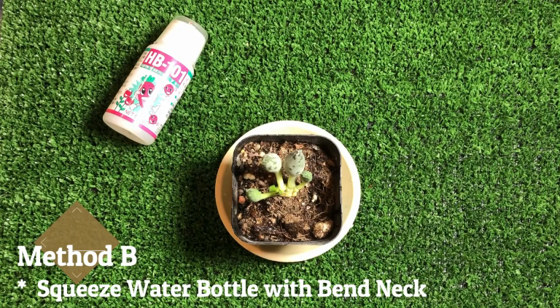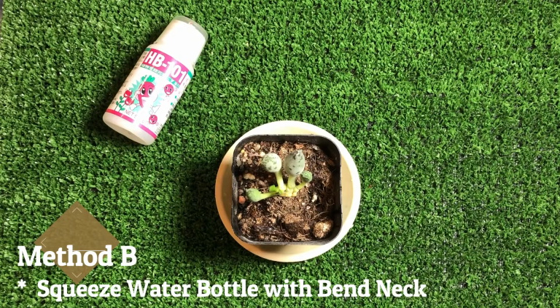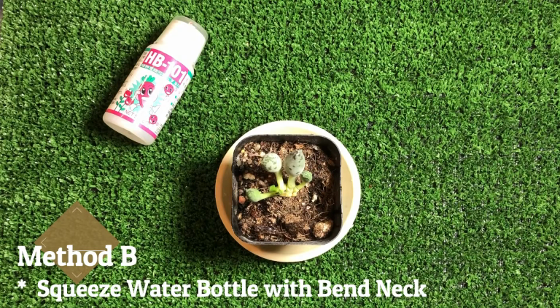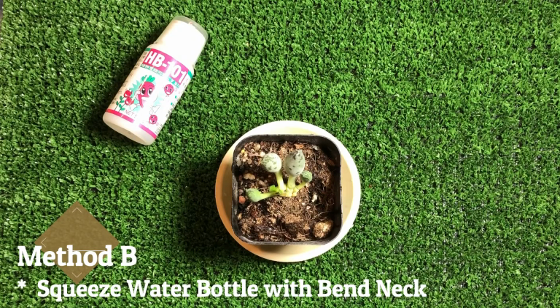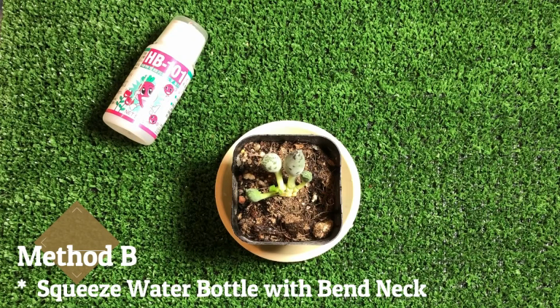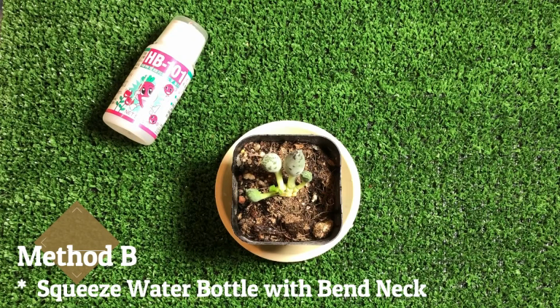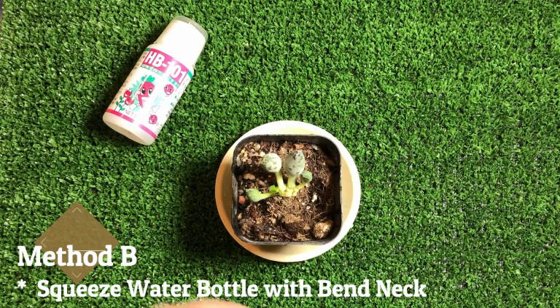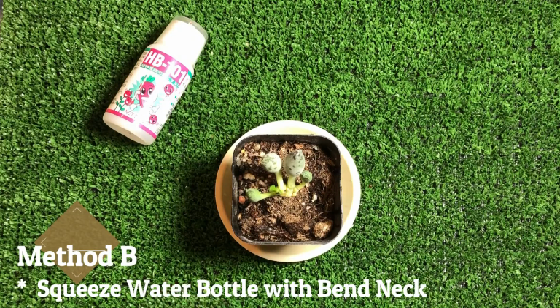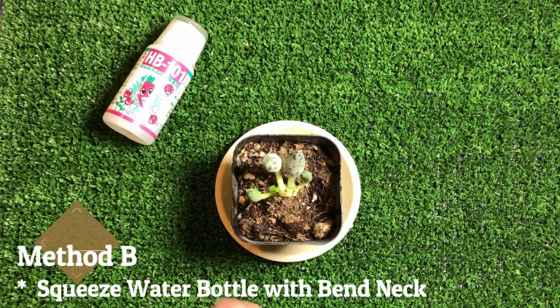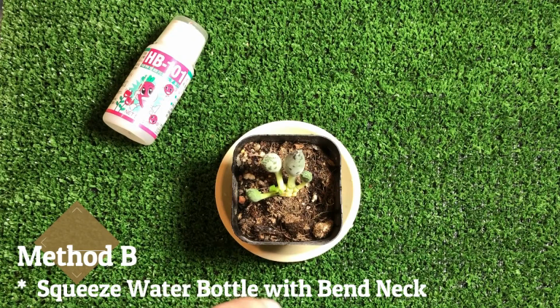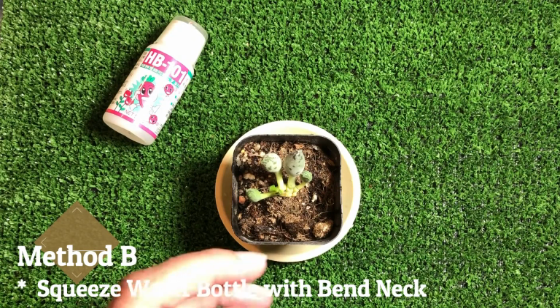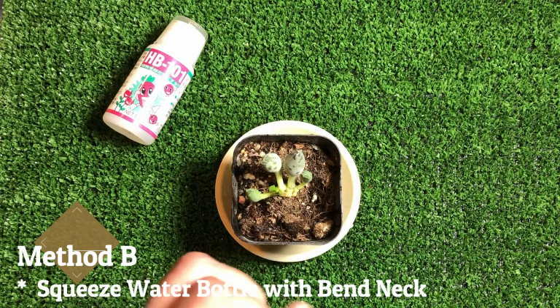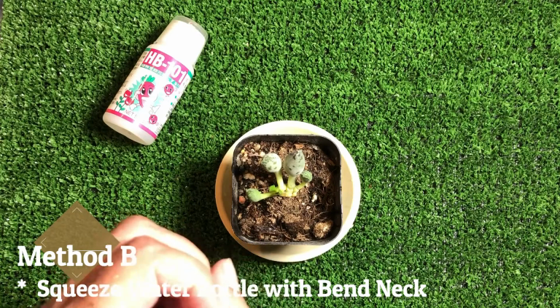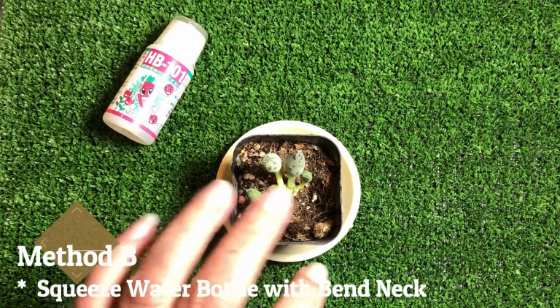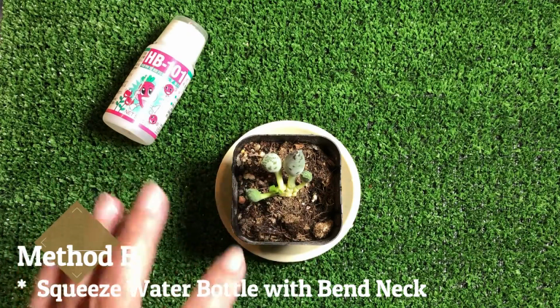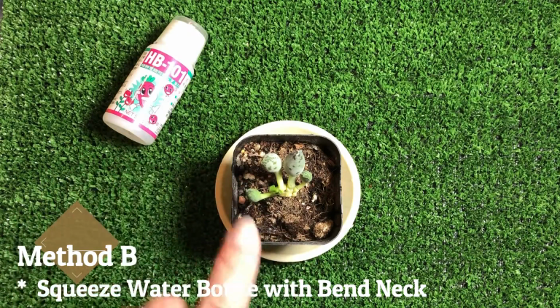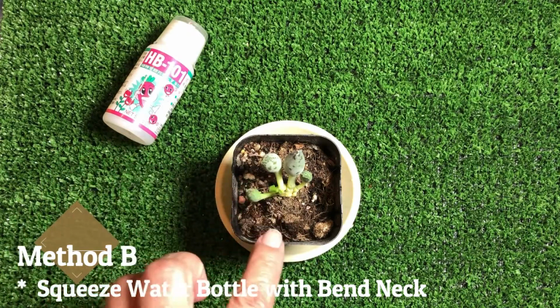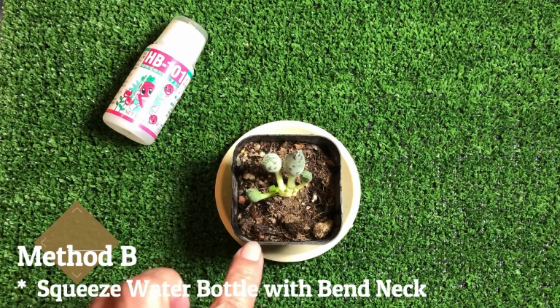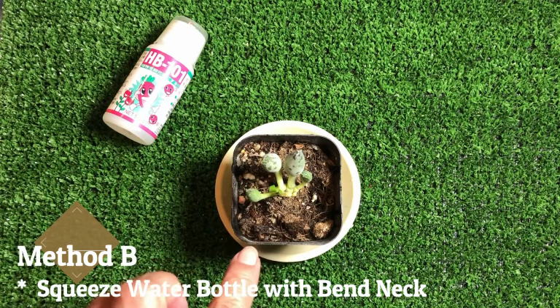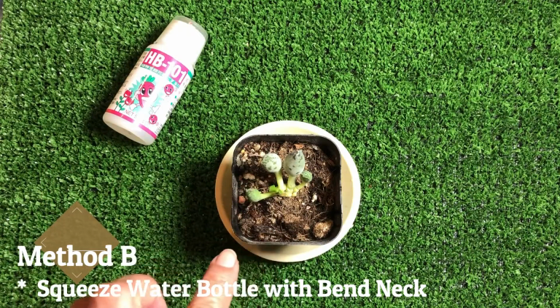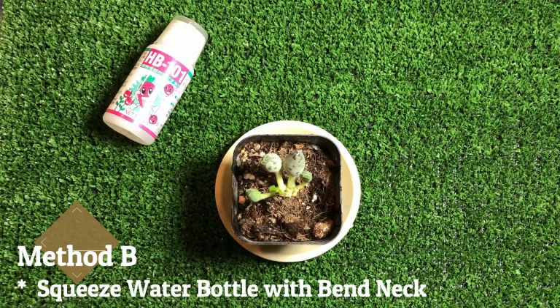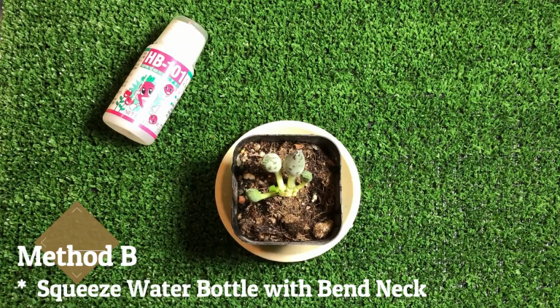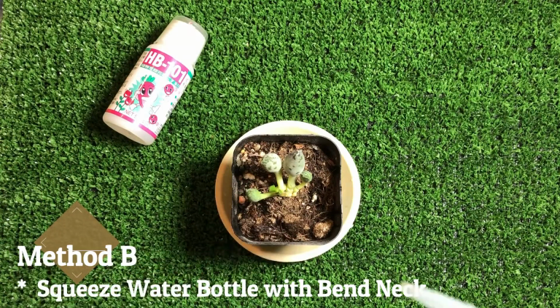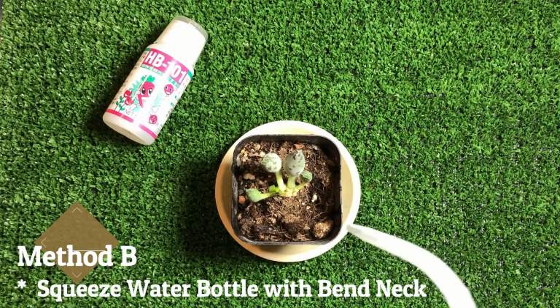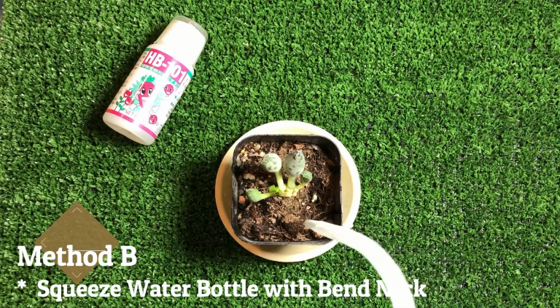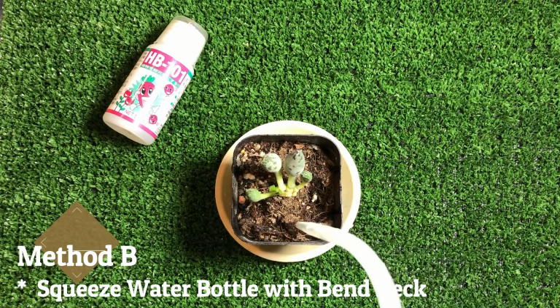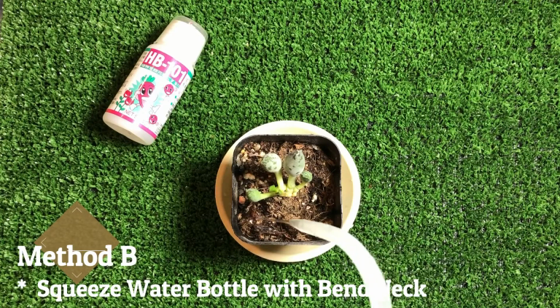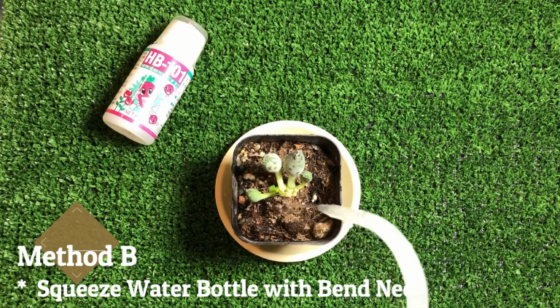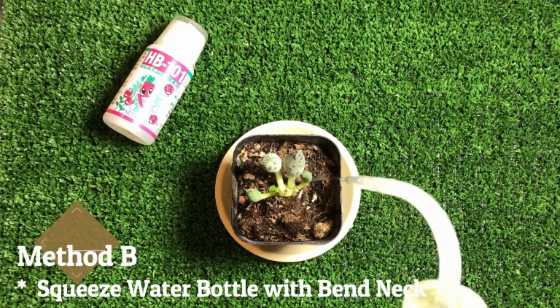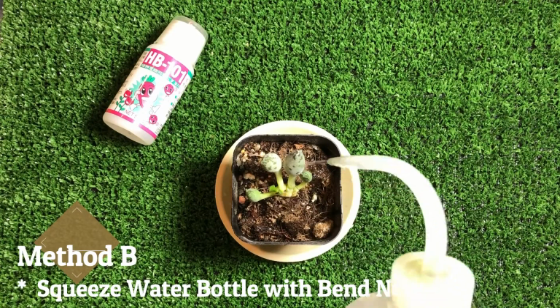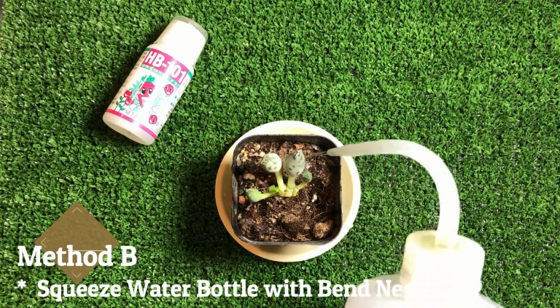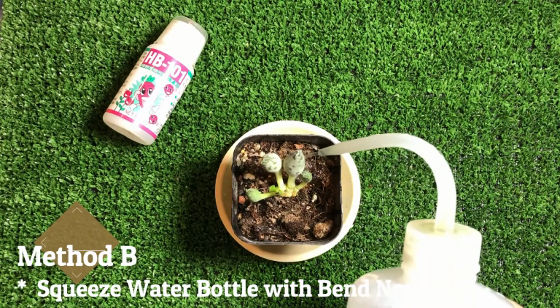That's about it. Same thing here — the heat and the moisture will basically evaporate towards the root. Some will water at the side of the root, and that's fine too.